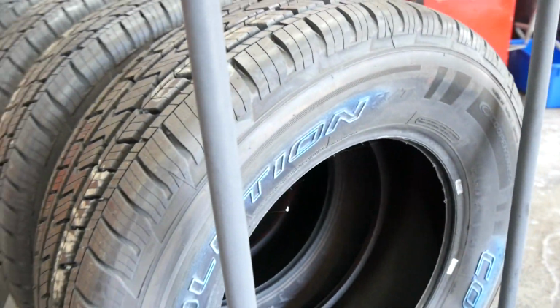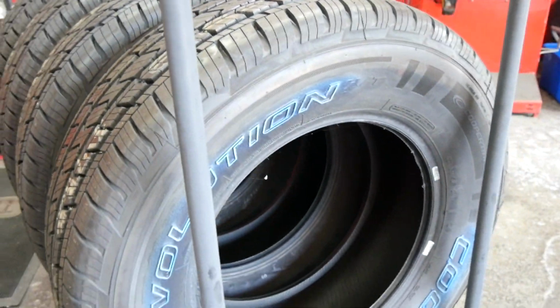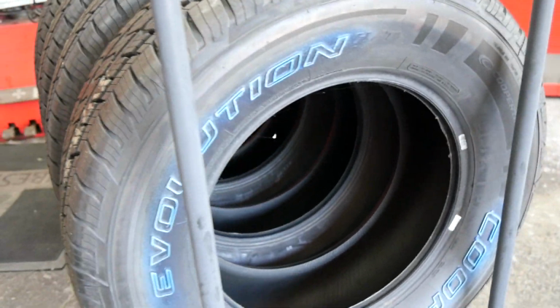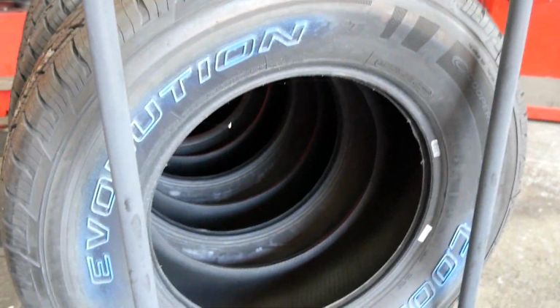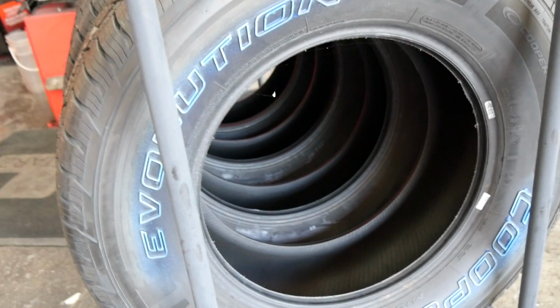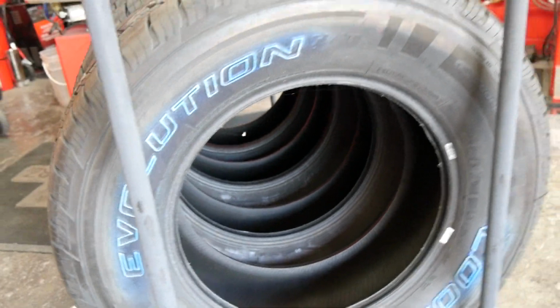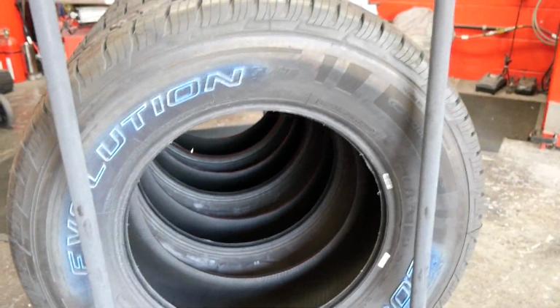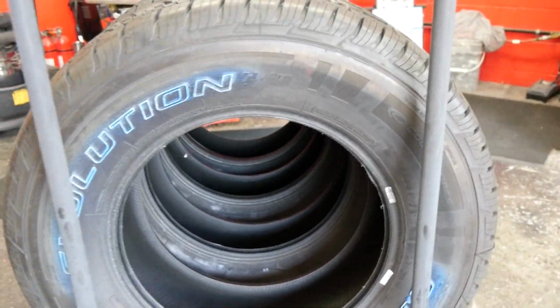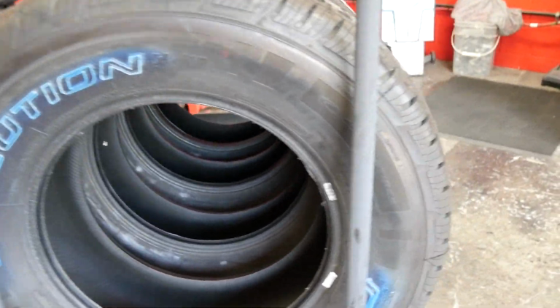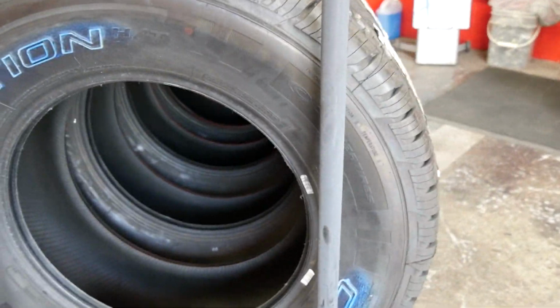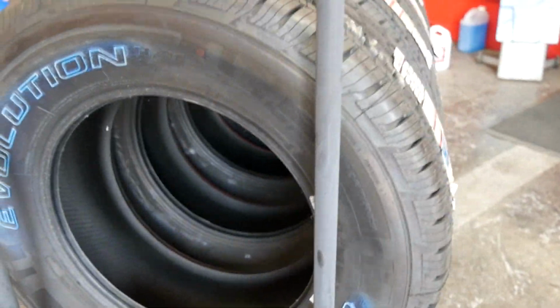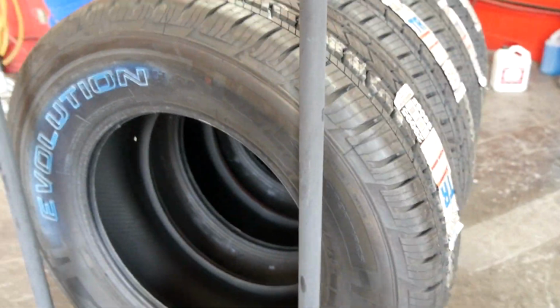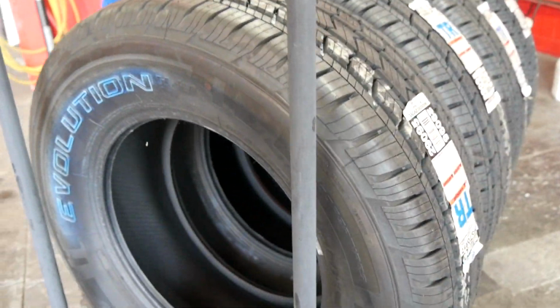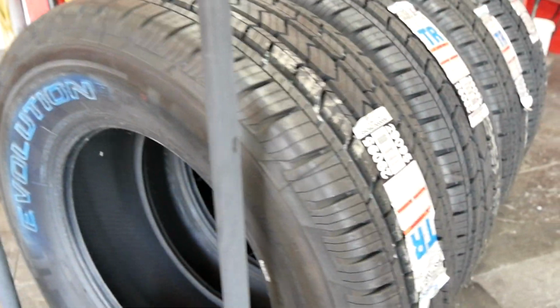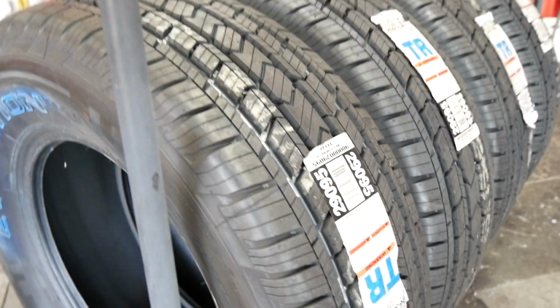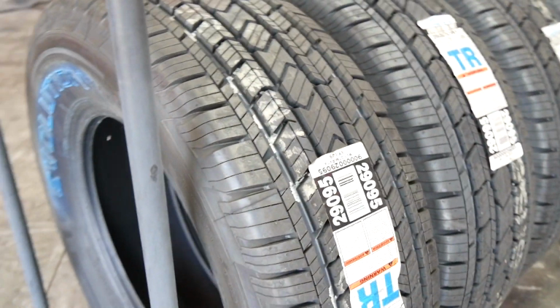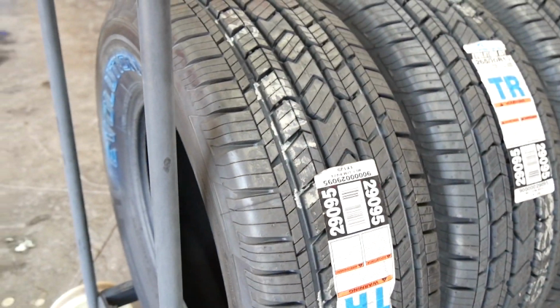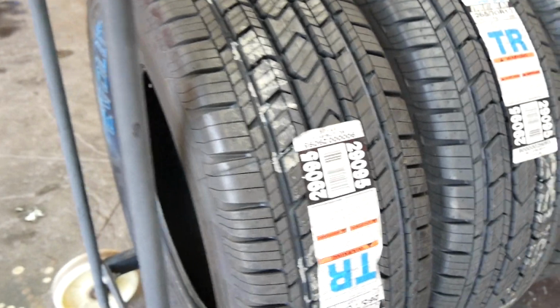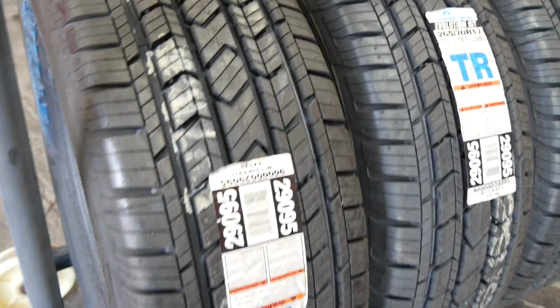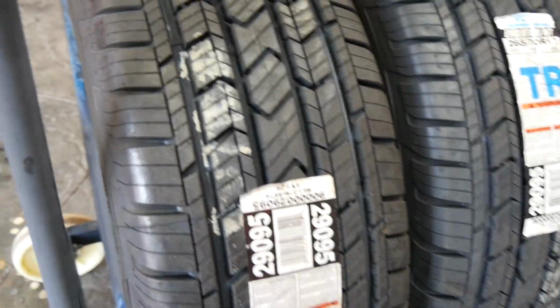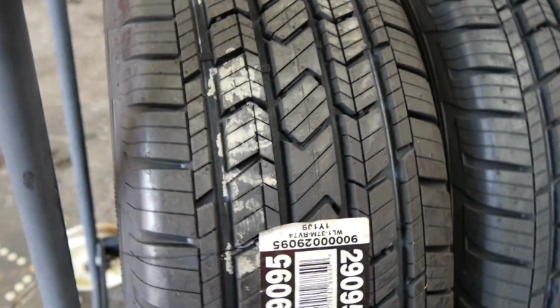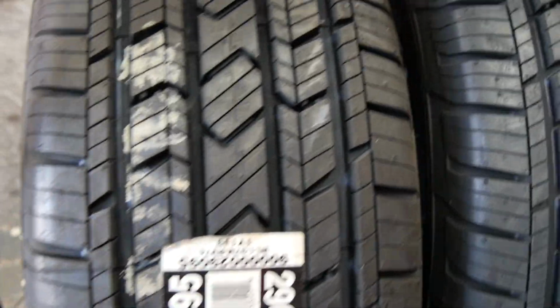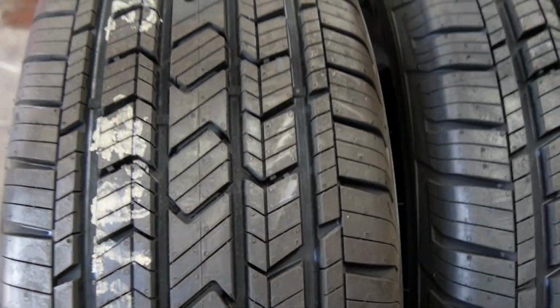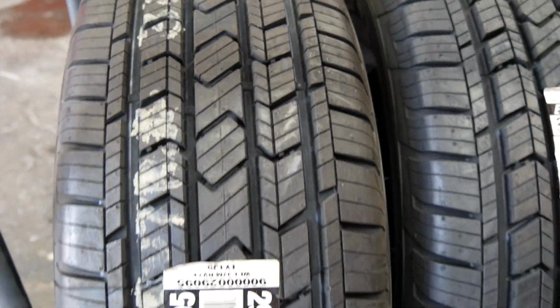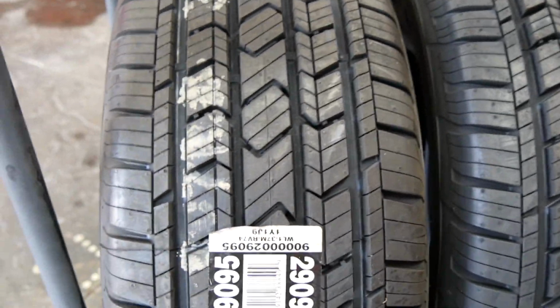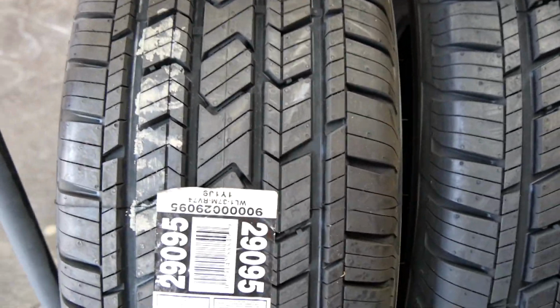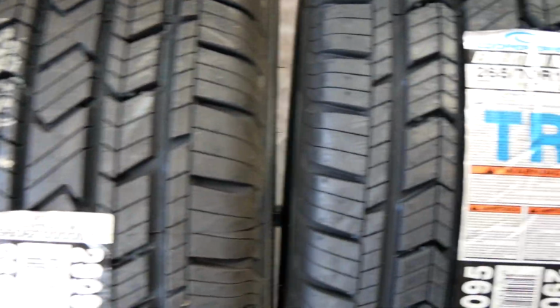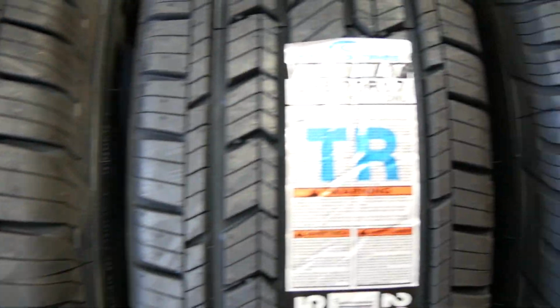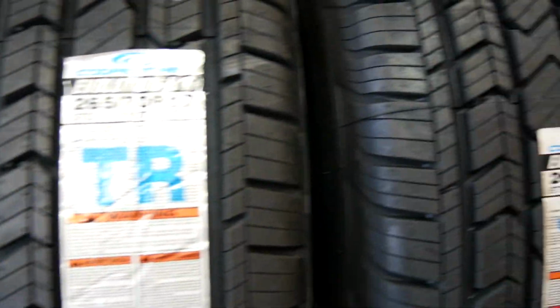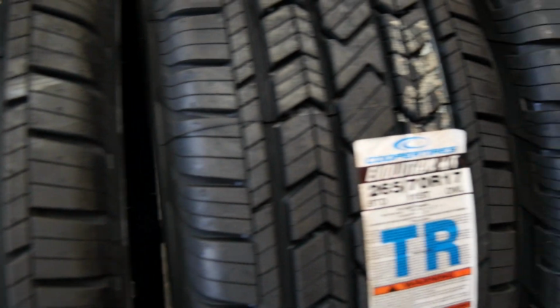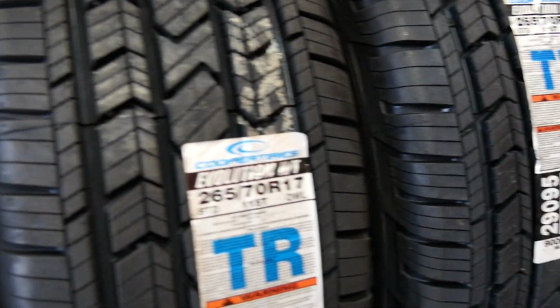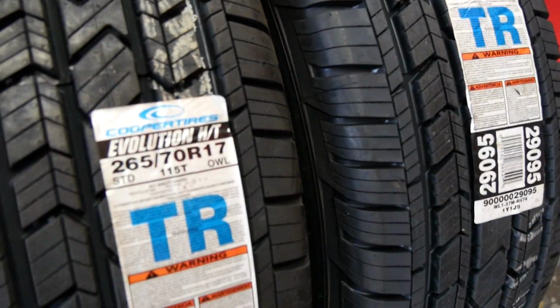You can find quite a bit of information about Cooper online — they have a great website and are very active on social media, posting tread wear info and more. Keep in mind that tread wear figures on the website are always a gauge — not 100% accurate — and vary based on people's driving habits.